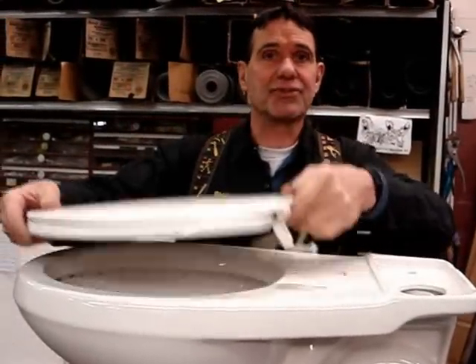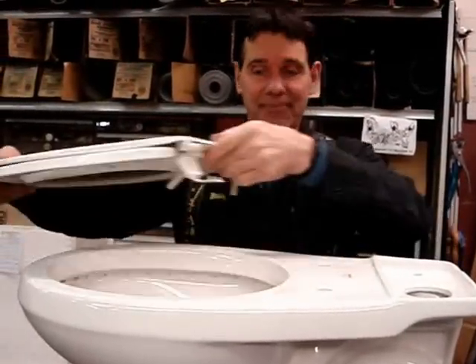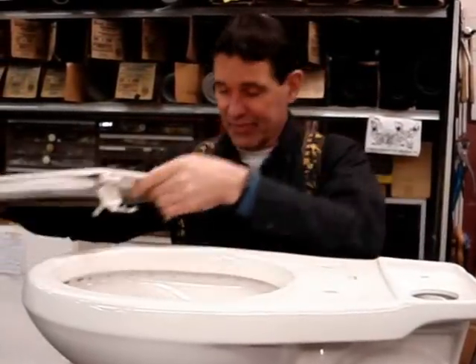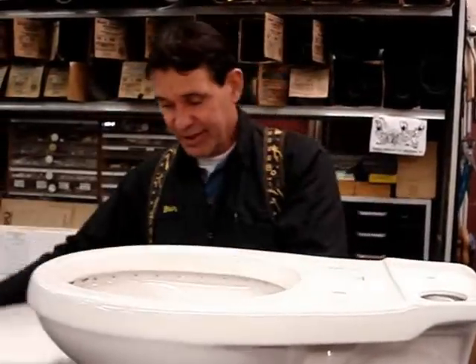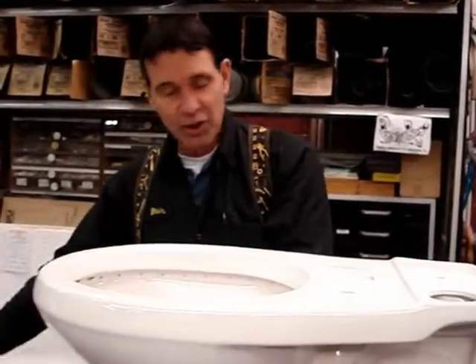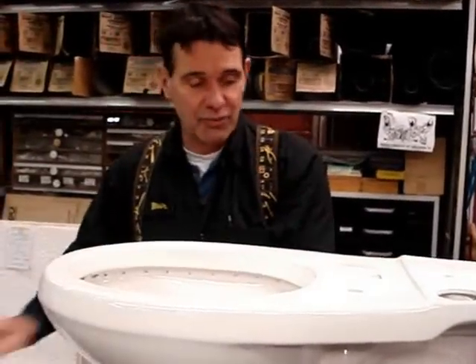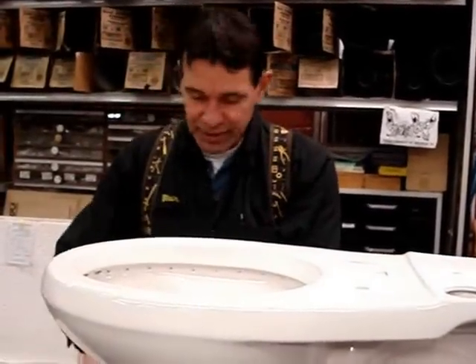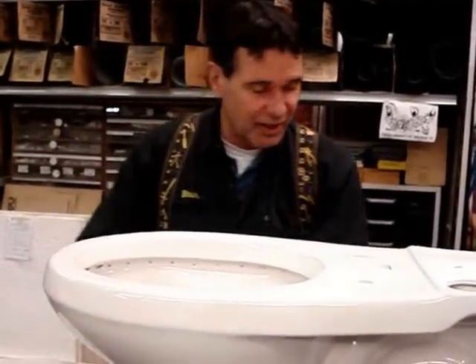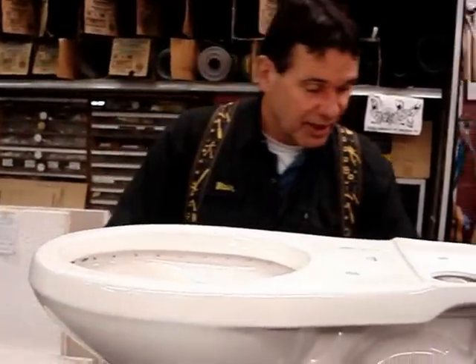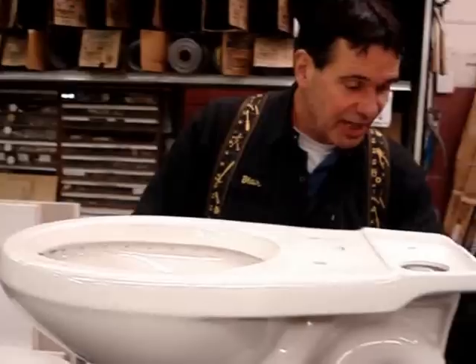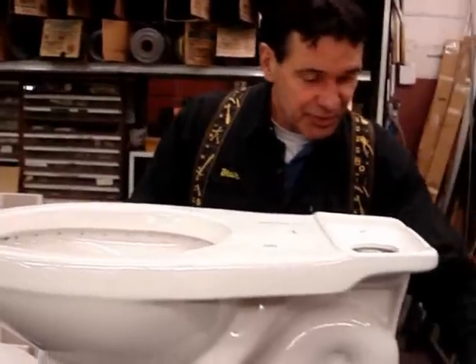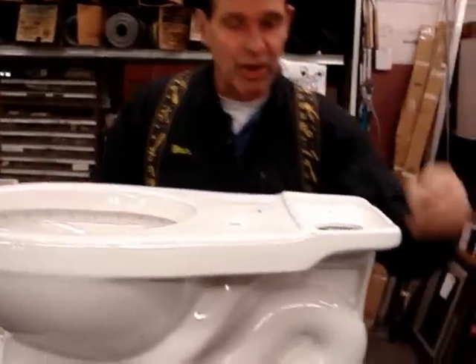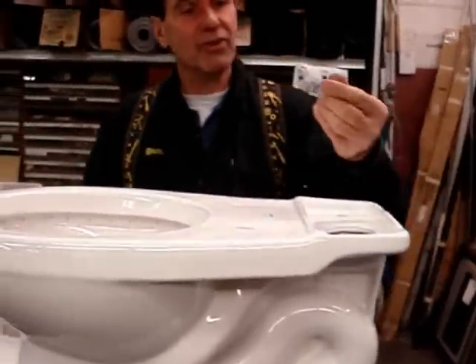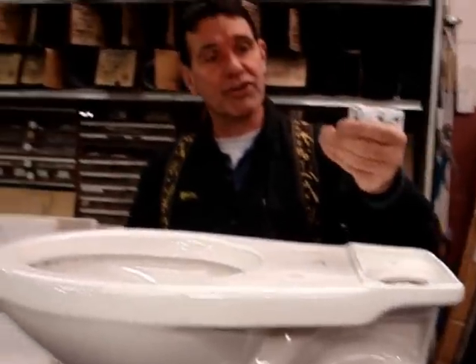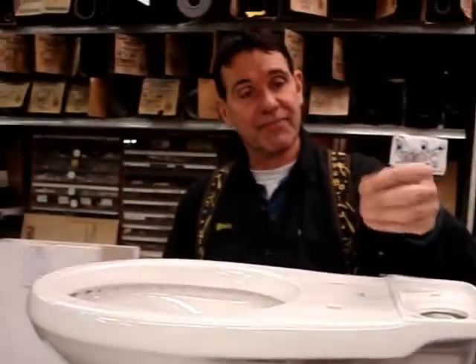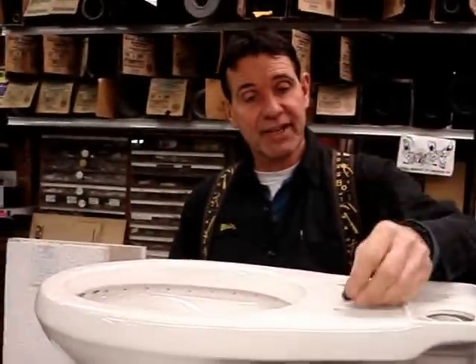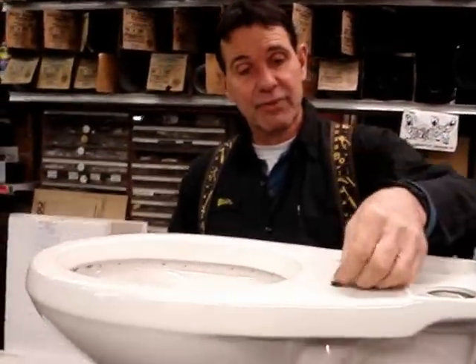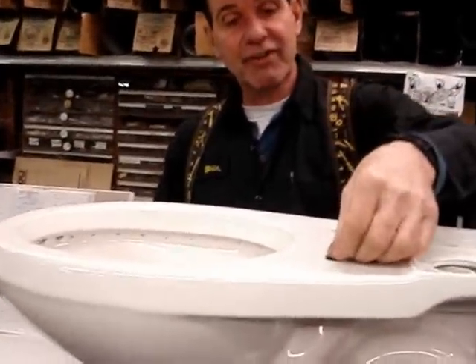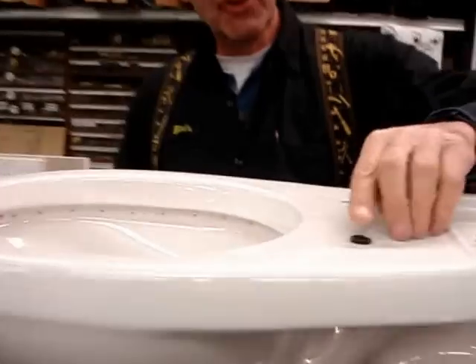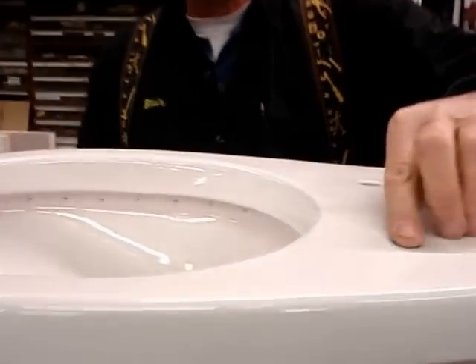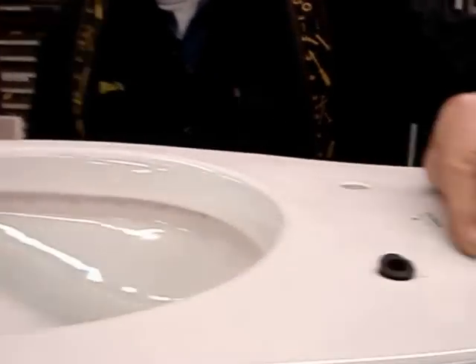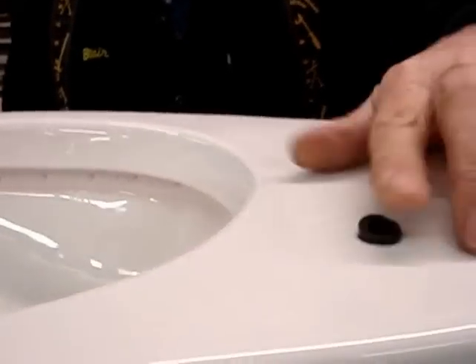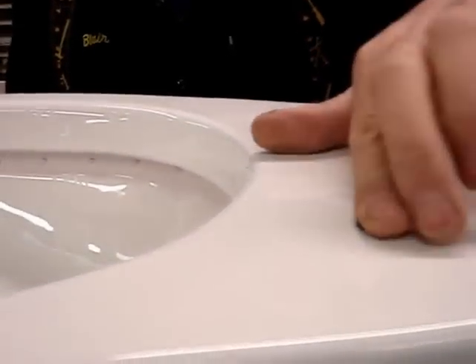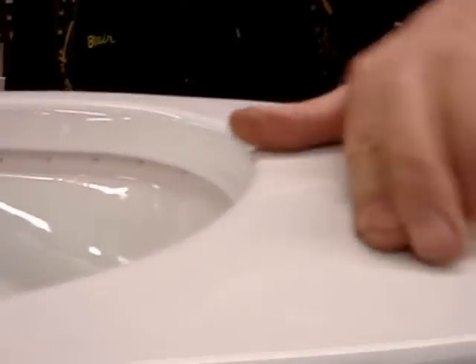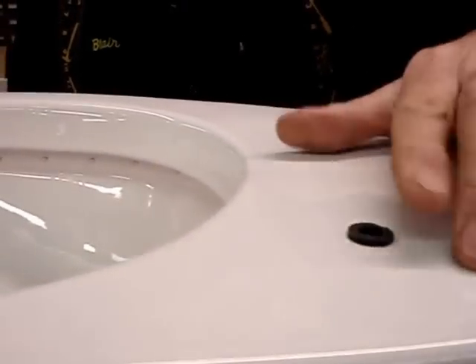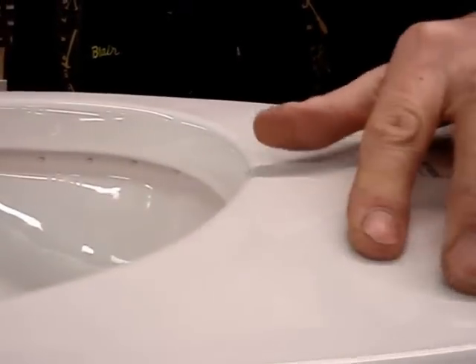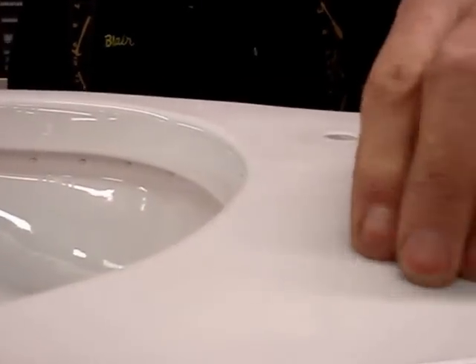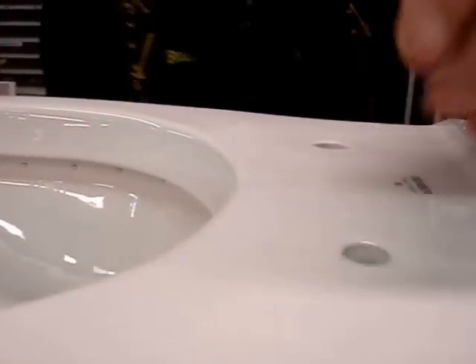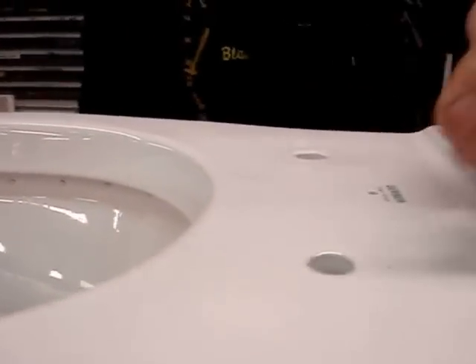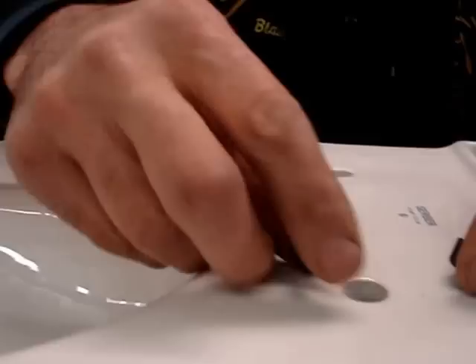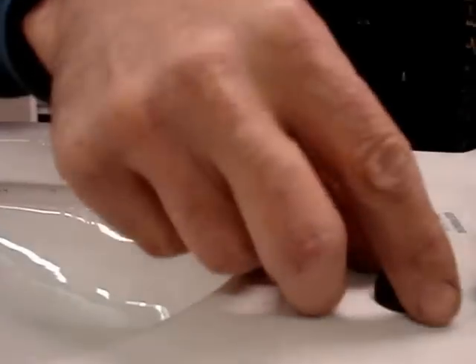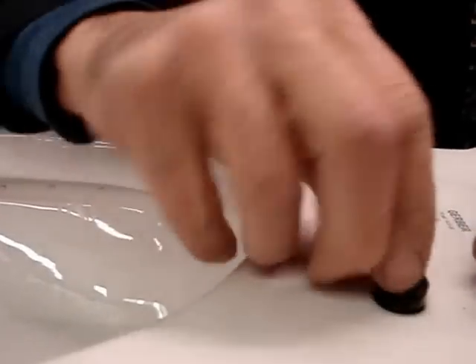Here's the trick. Here at Gilbert's Hardware we sell a tapered rubber washer. We shove it in the hole, and what we're looking for — that's the one I cut, here's one uncut.